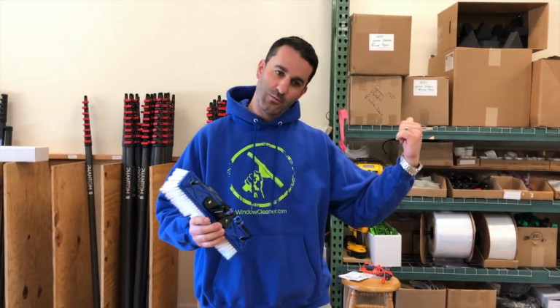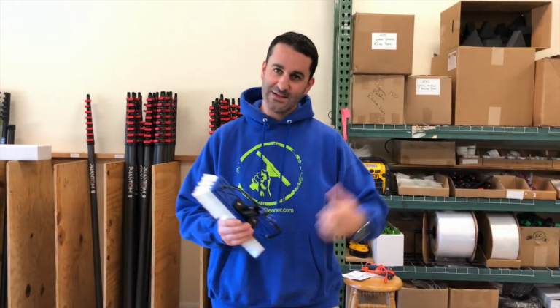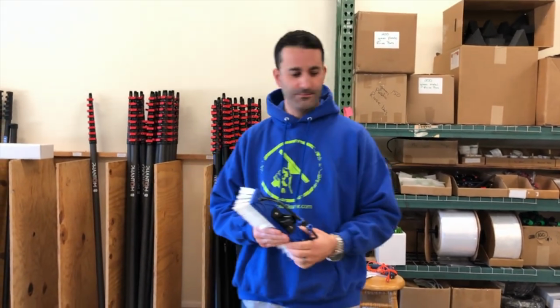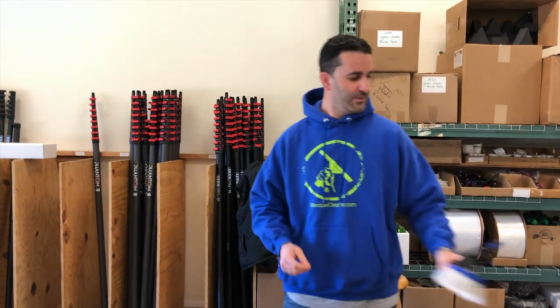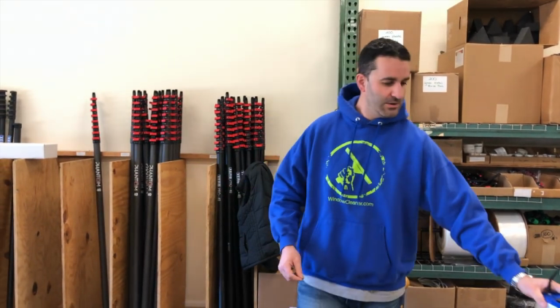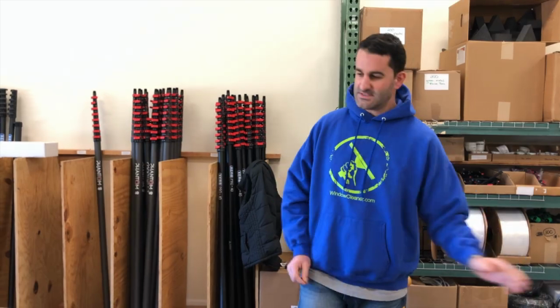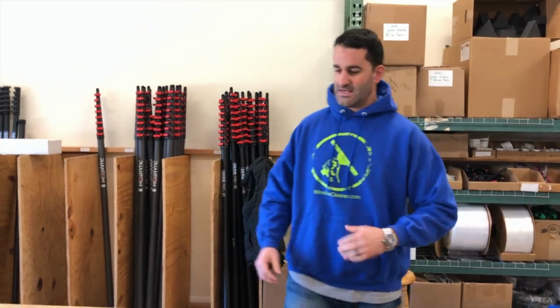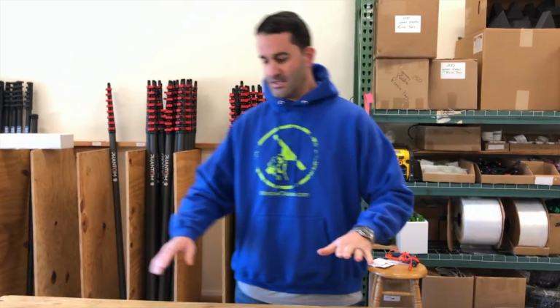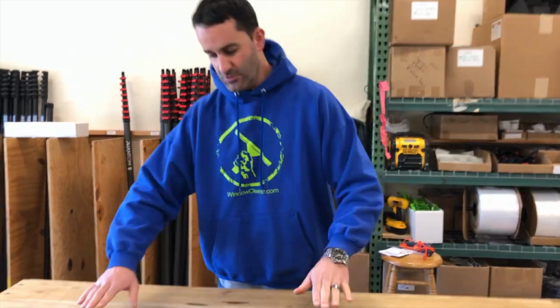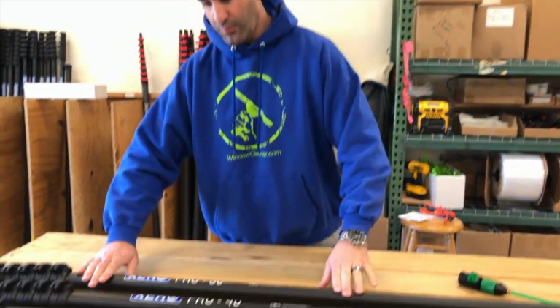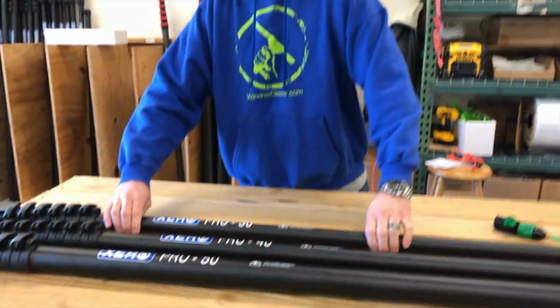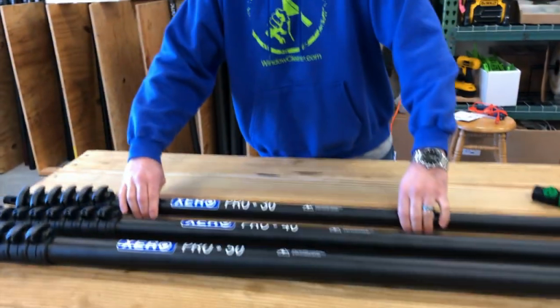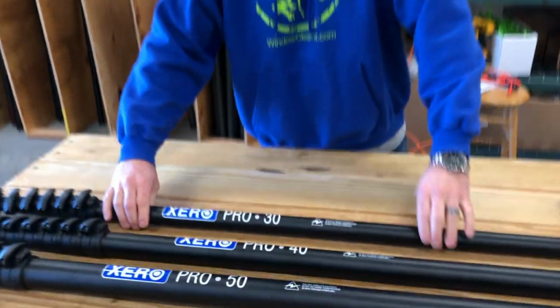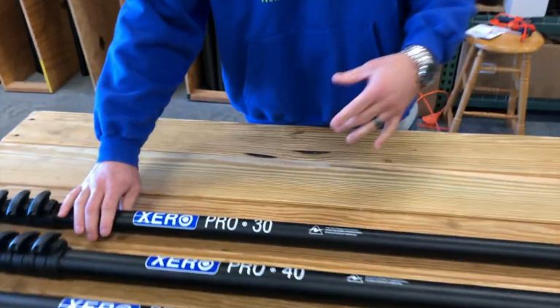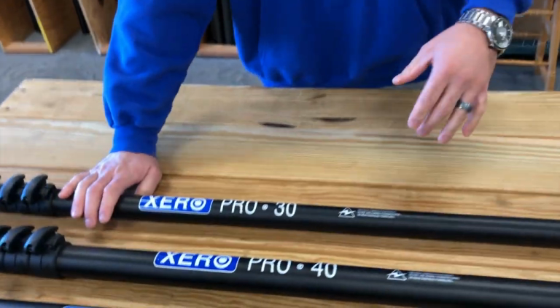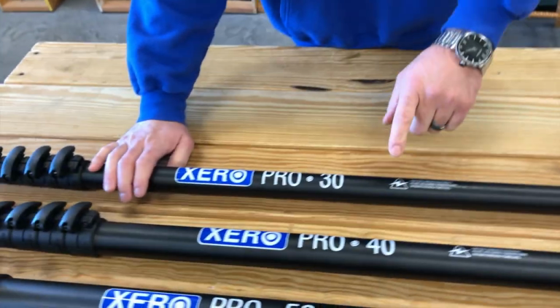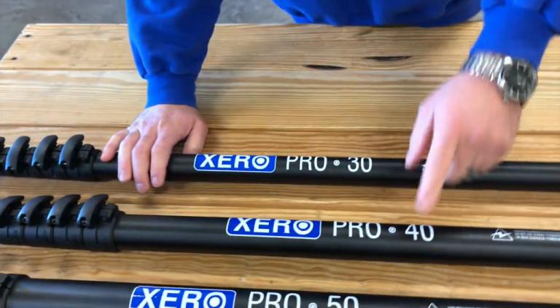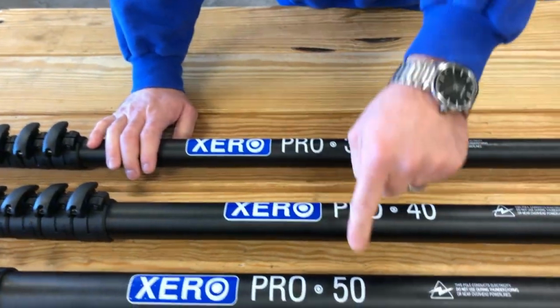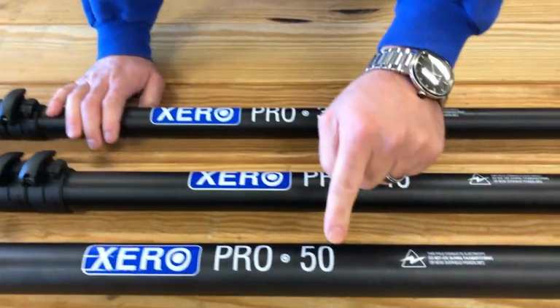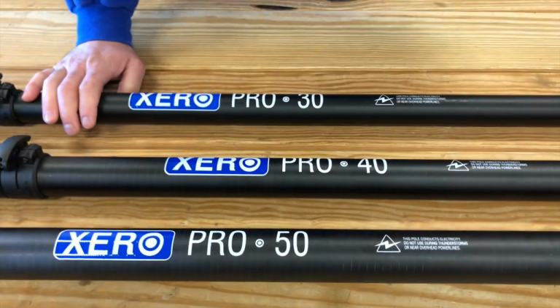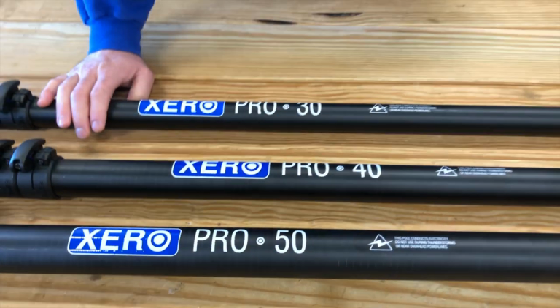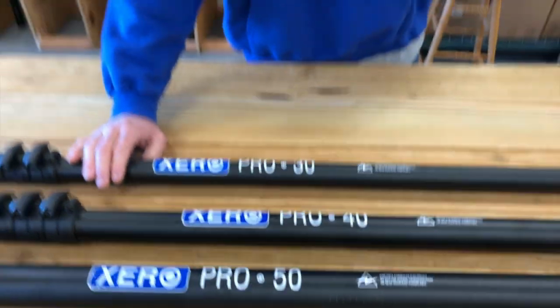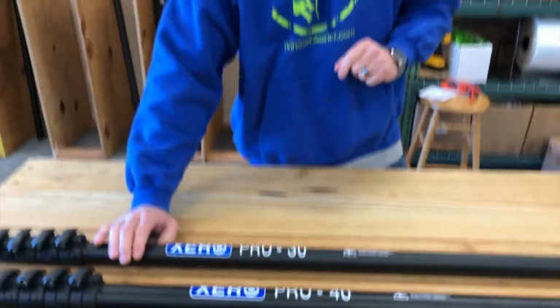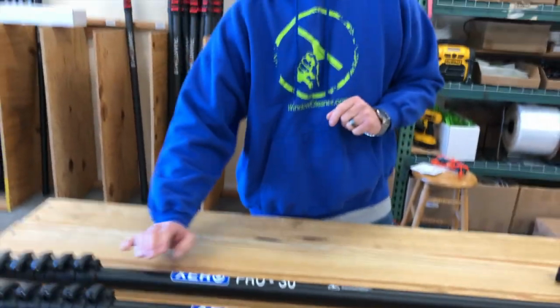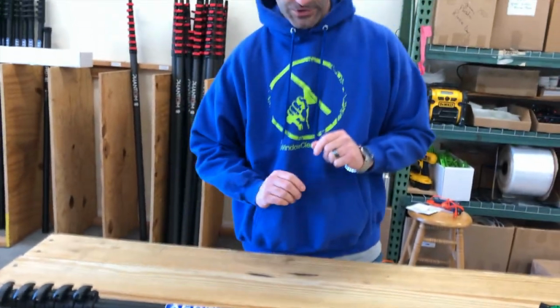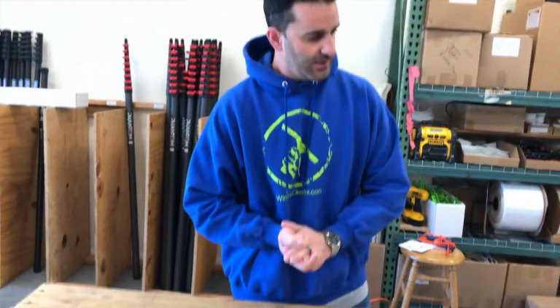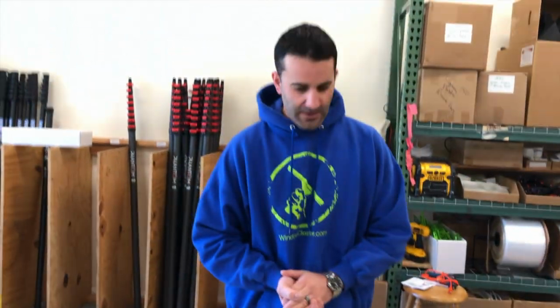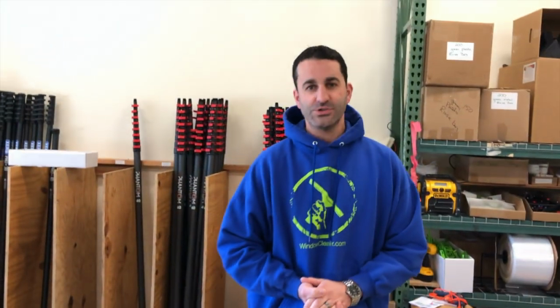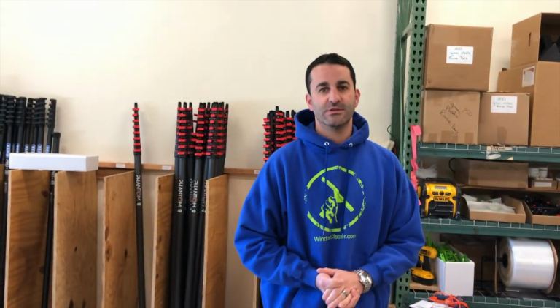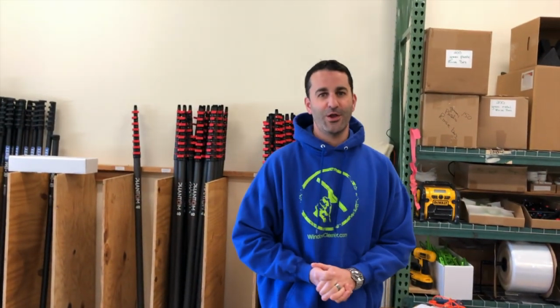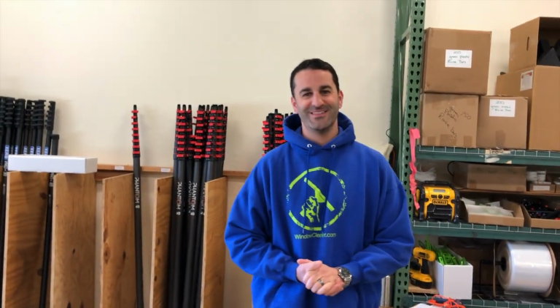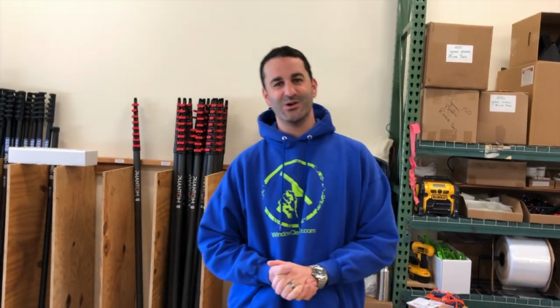So this is the Xero Pro Basic carbon fiber line, available in 30, 40, and now 50 feet of reach. Any questions? Let me know. Thanks for watching.